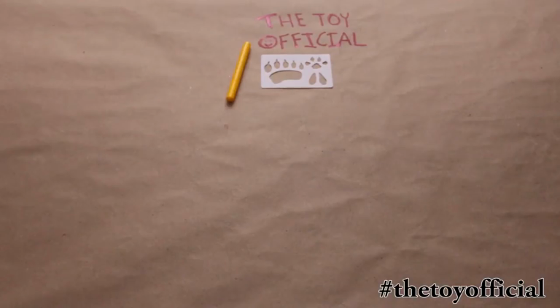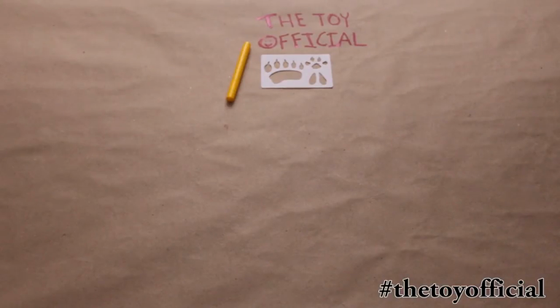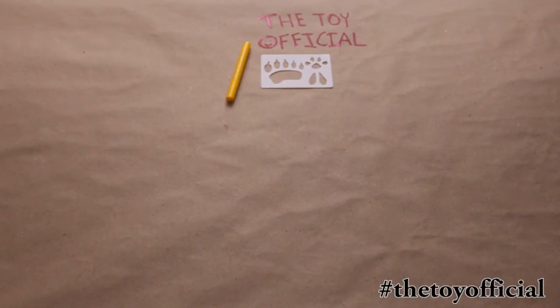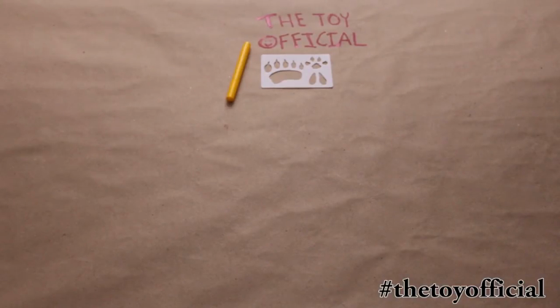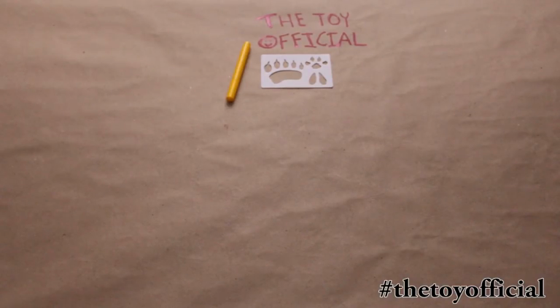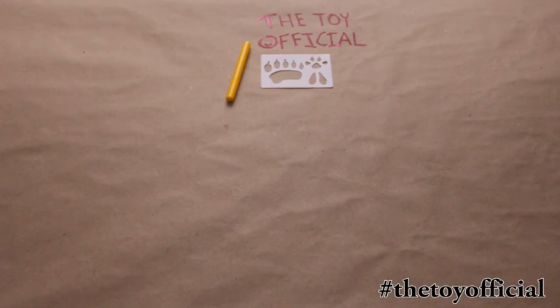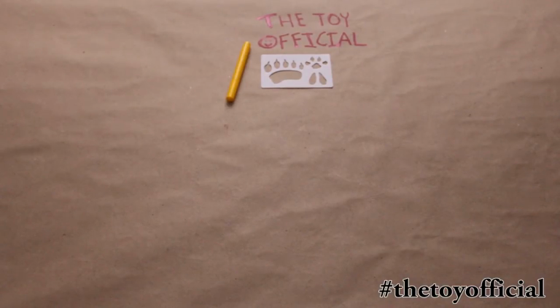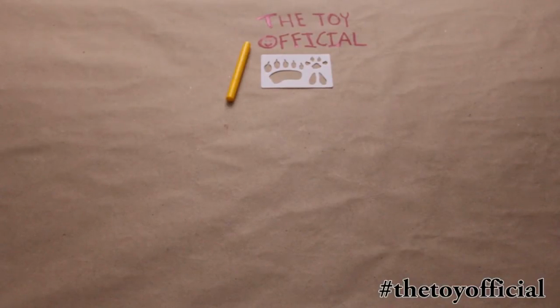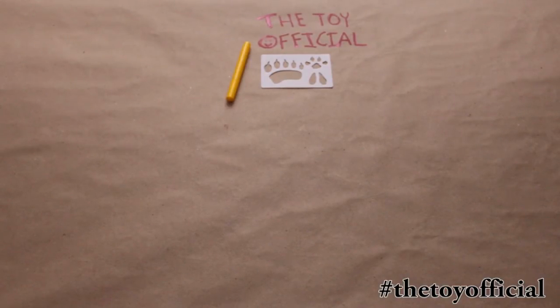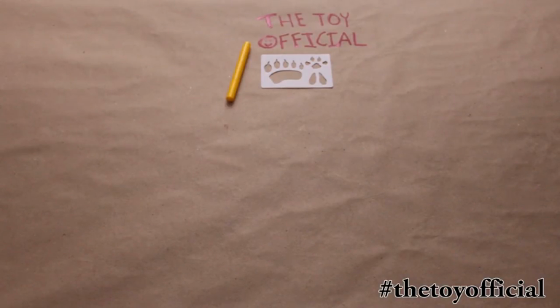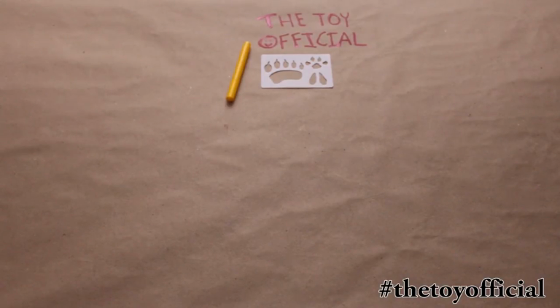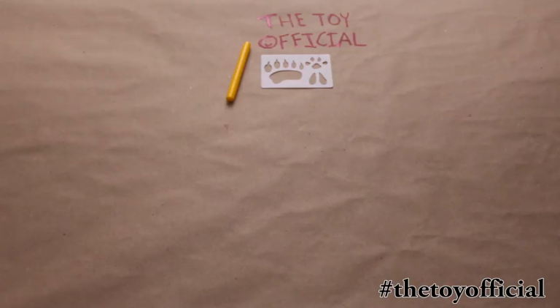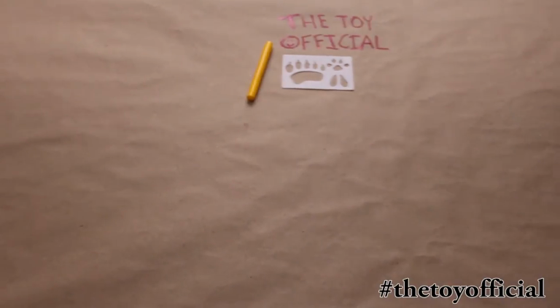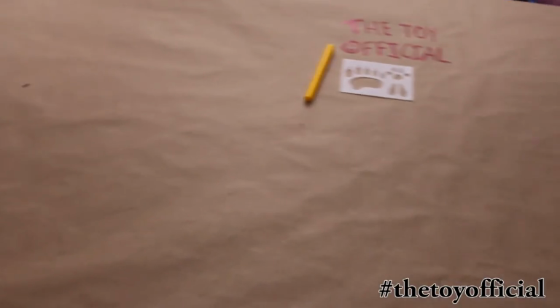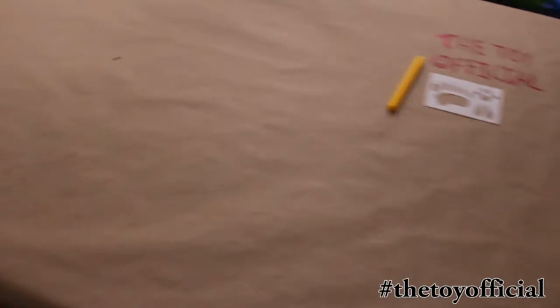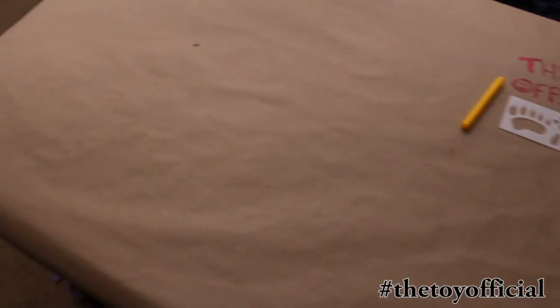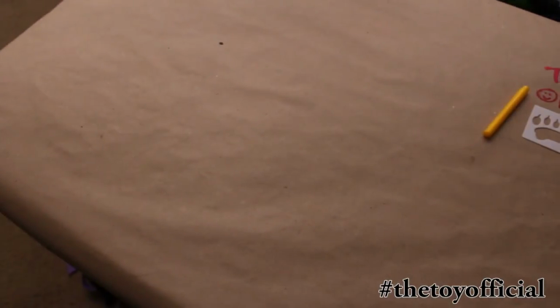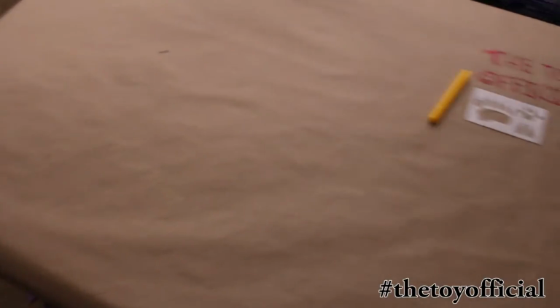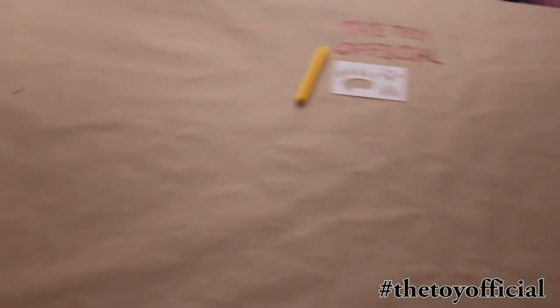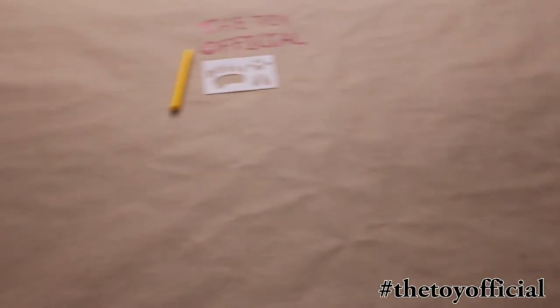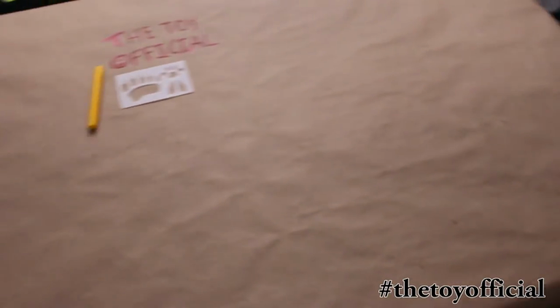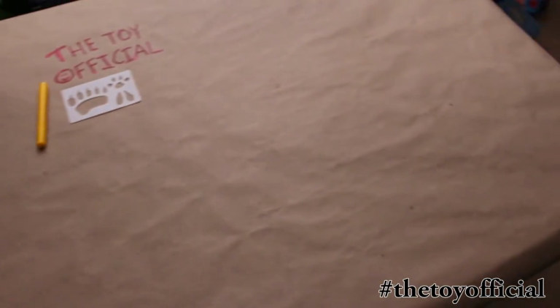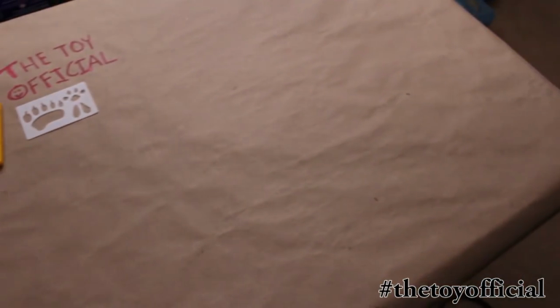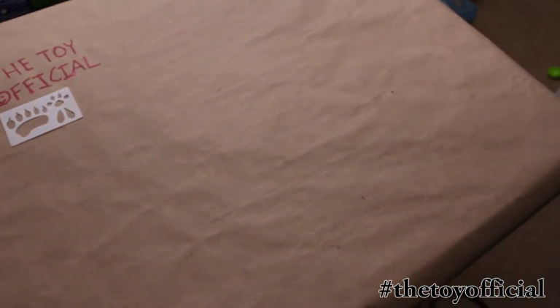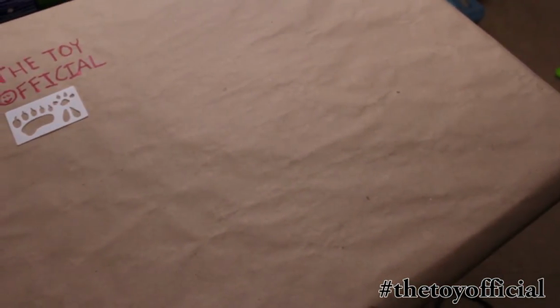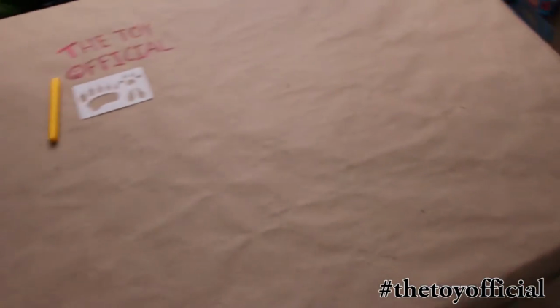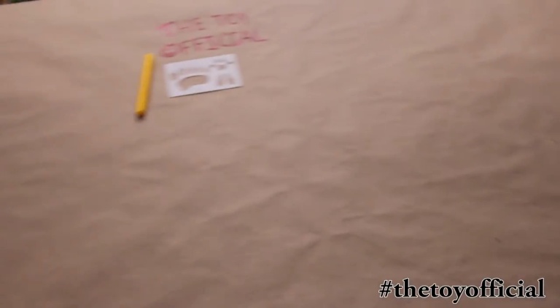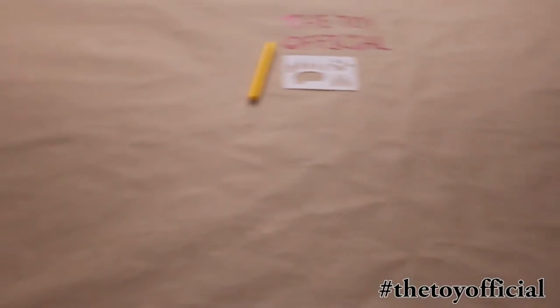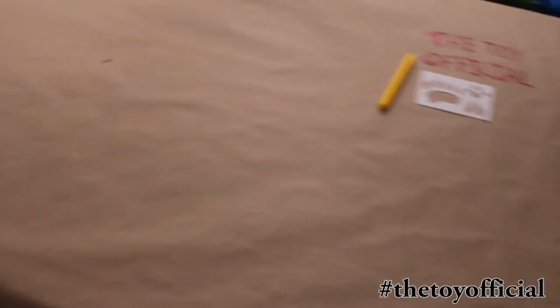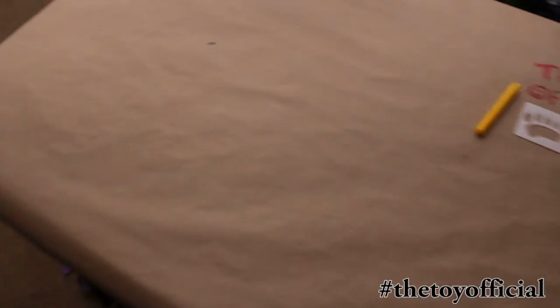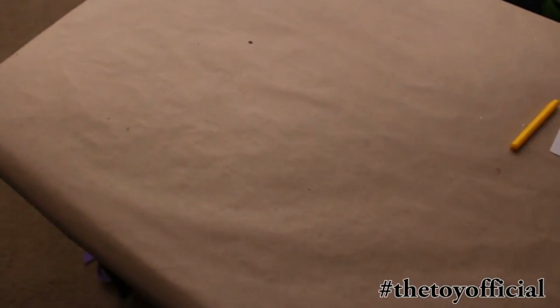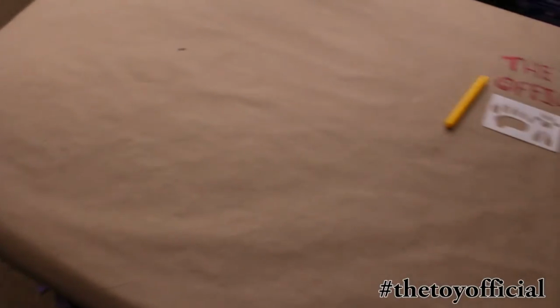All right, so we finished with our stenciling and we're going to check out what we've done here. We did the stuff on the table here, and as you can see, there's nothing here at all. Once it dries, you can't even see it.